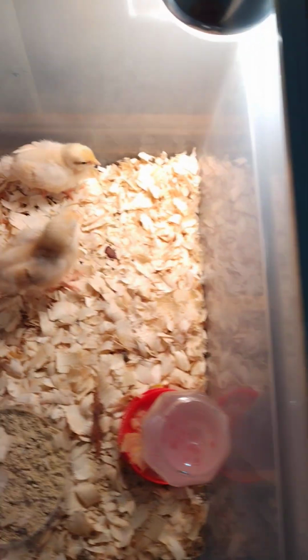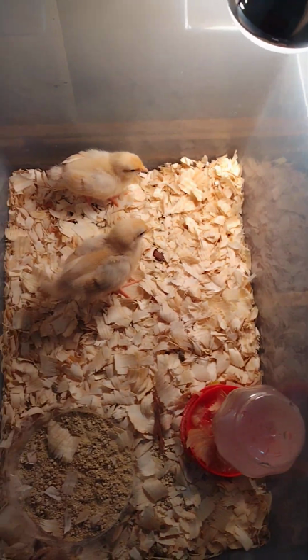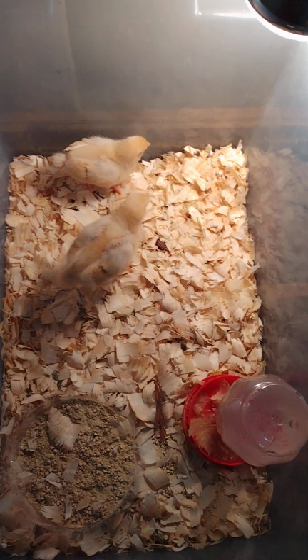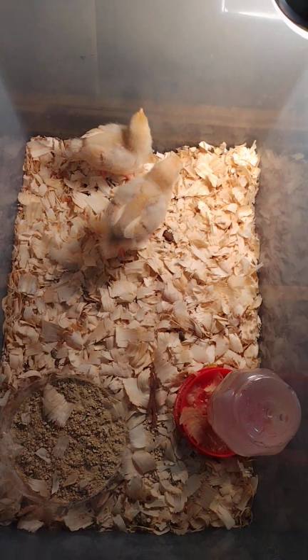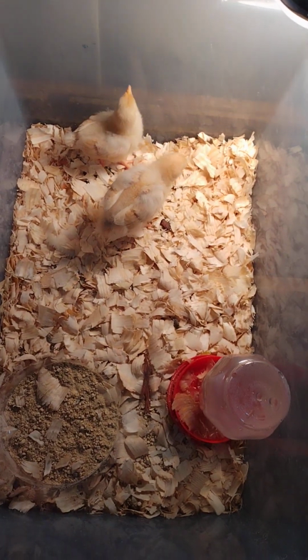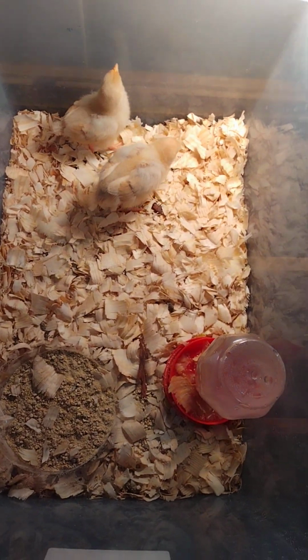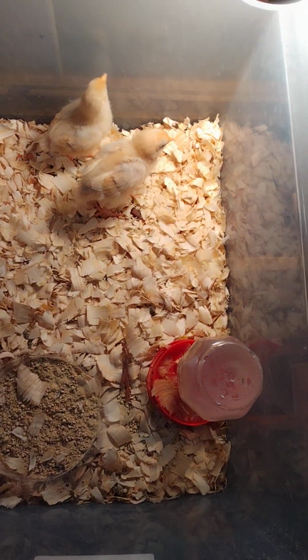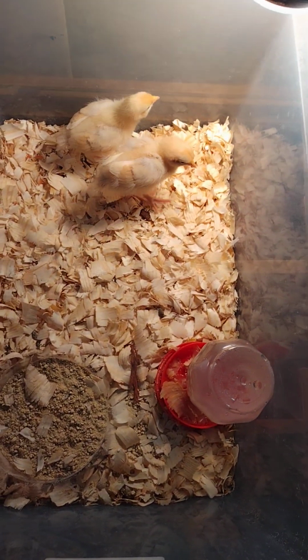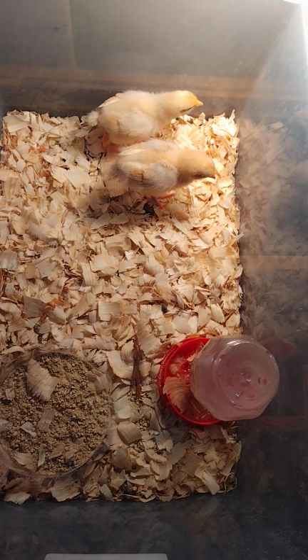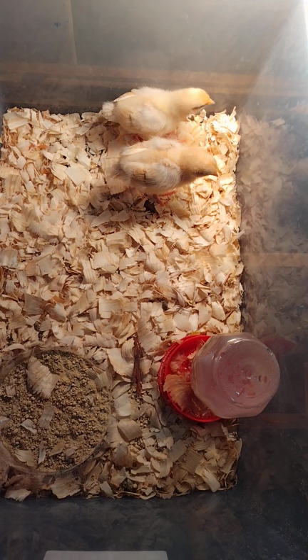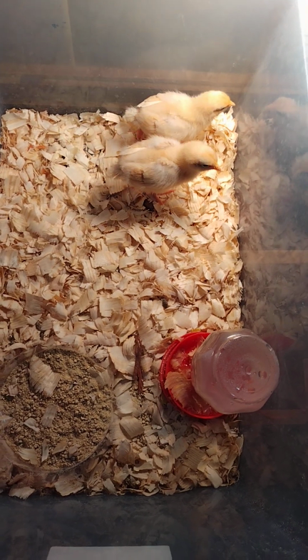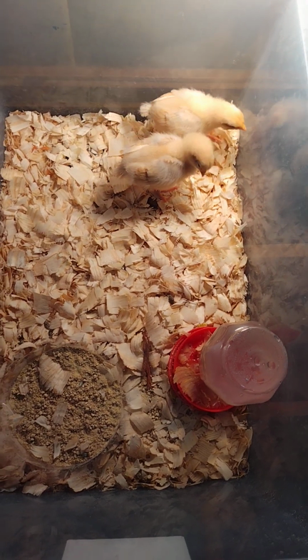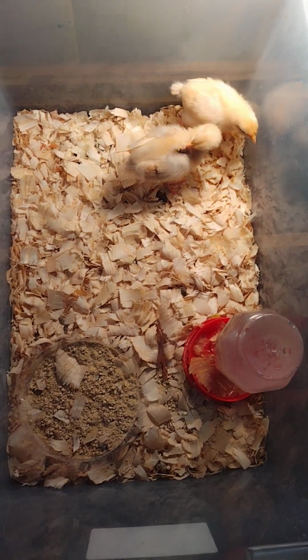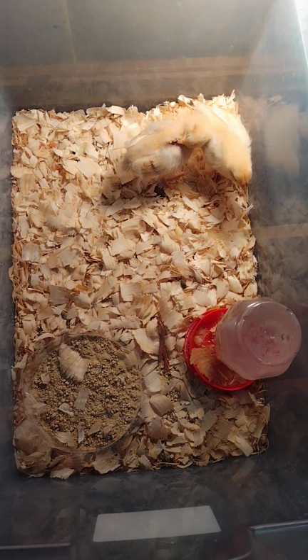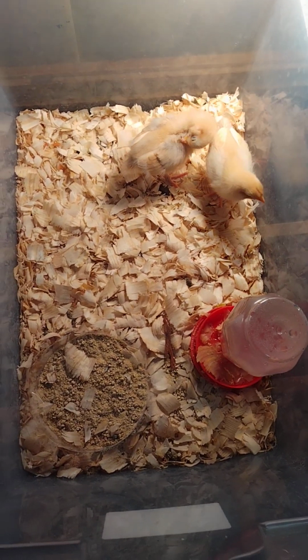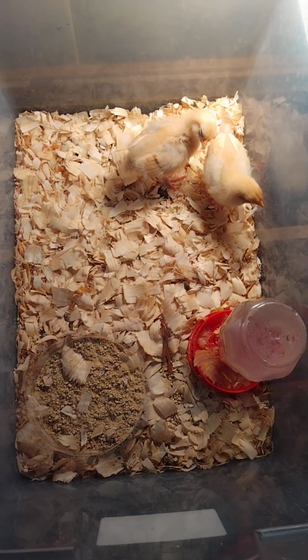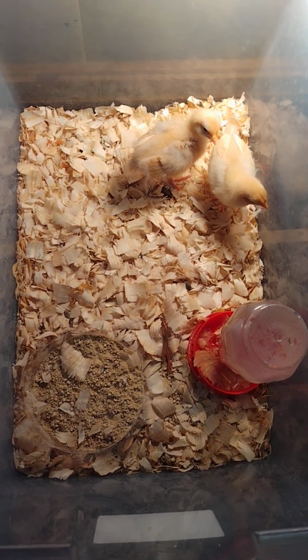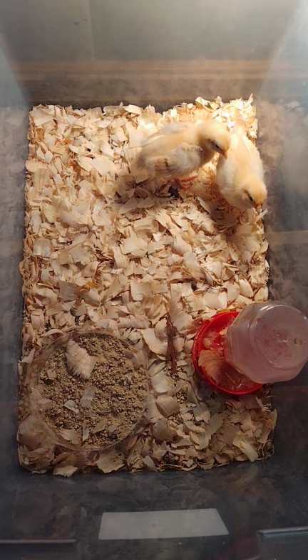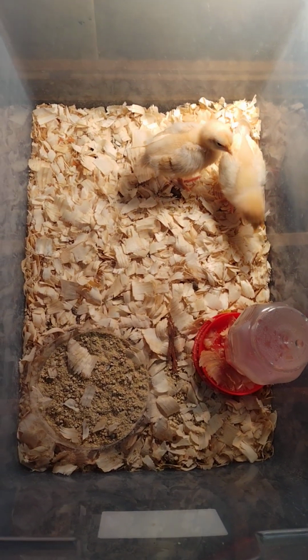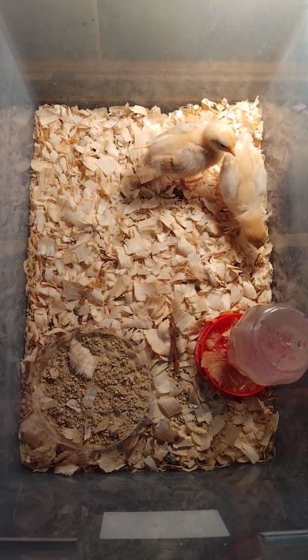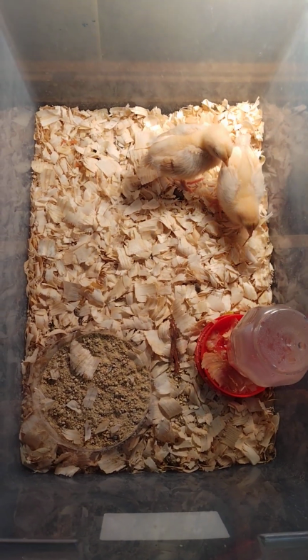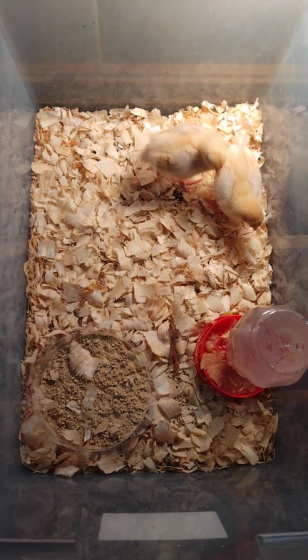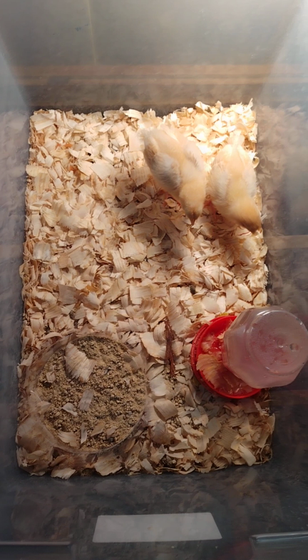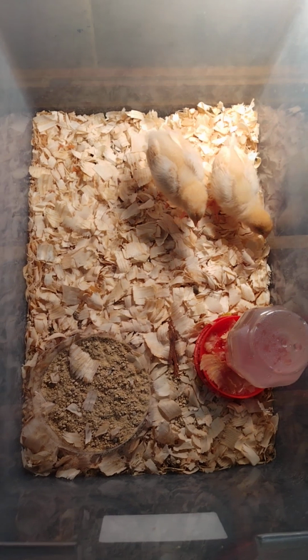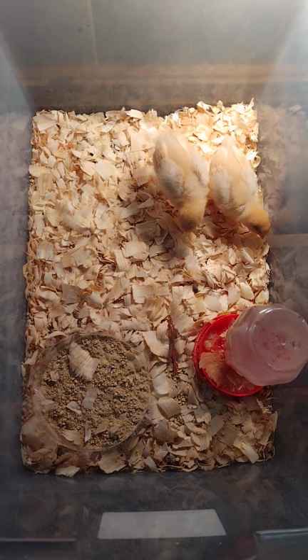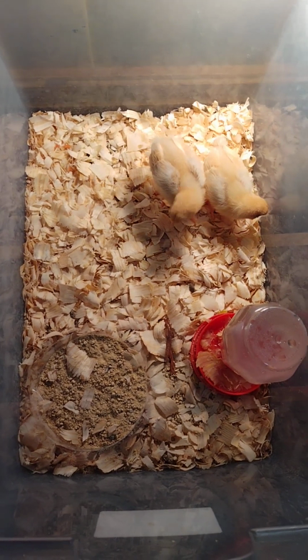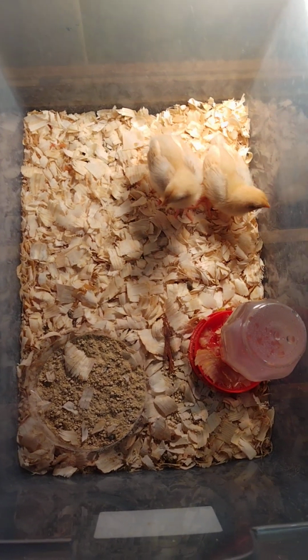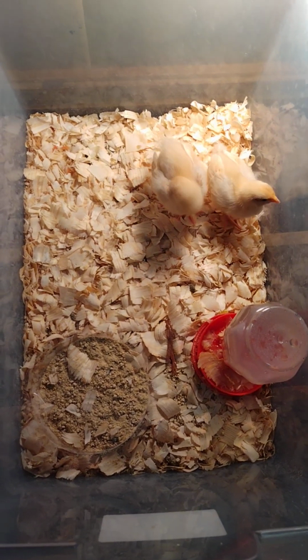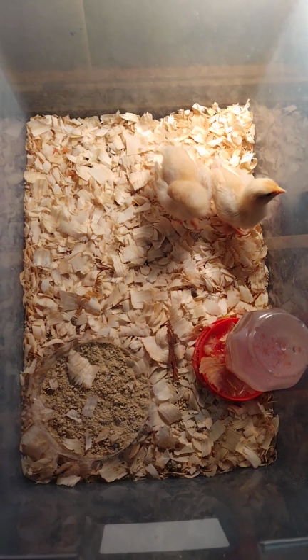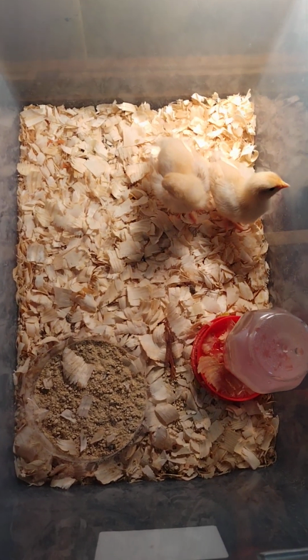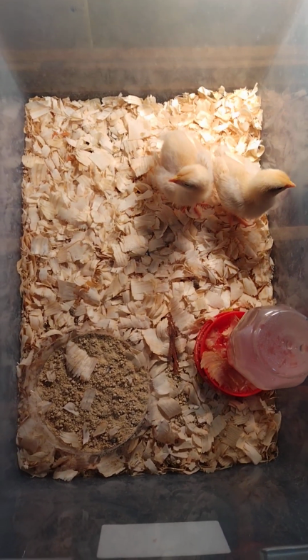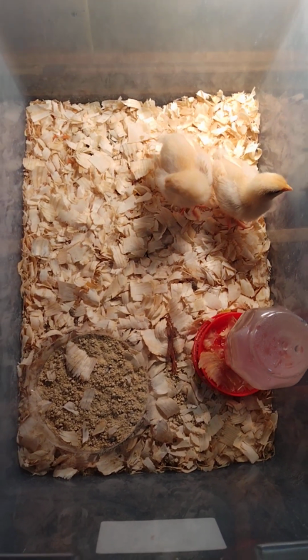These here are the Buff Orpingtons. I bought these from Tractor Supply. I actually bought four of them, but I gave two of them to my sister.